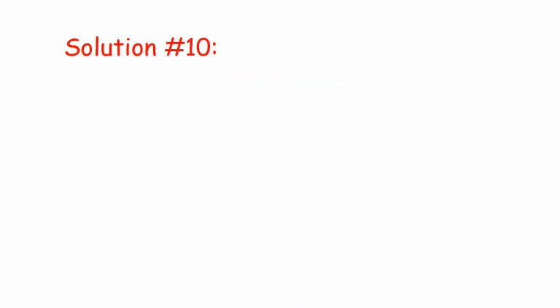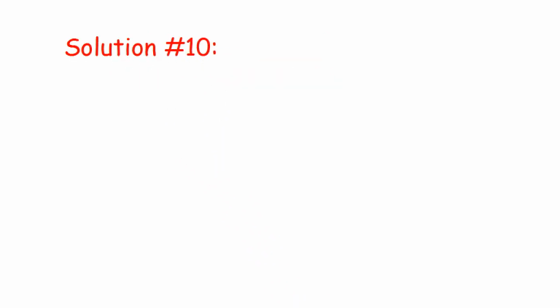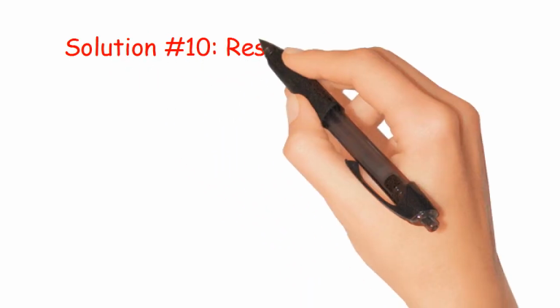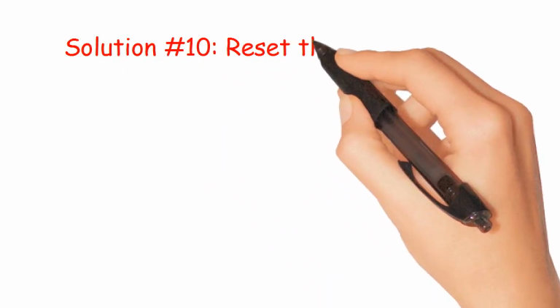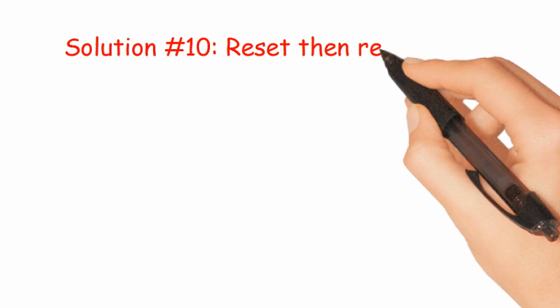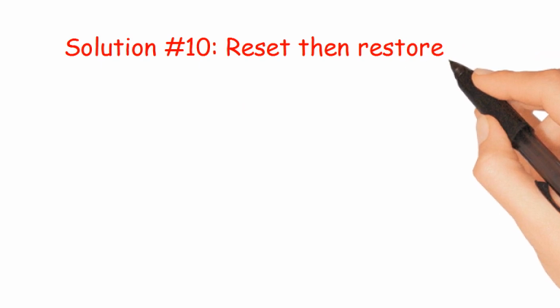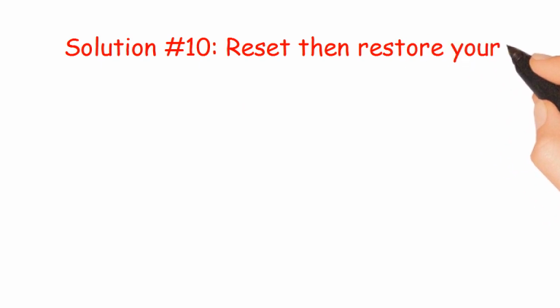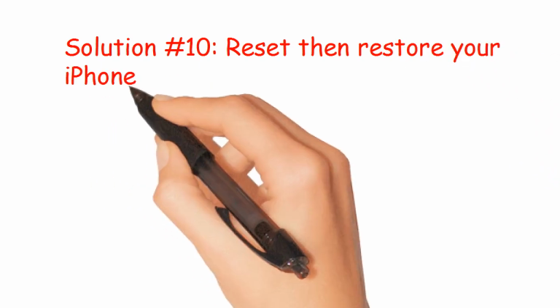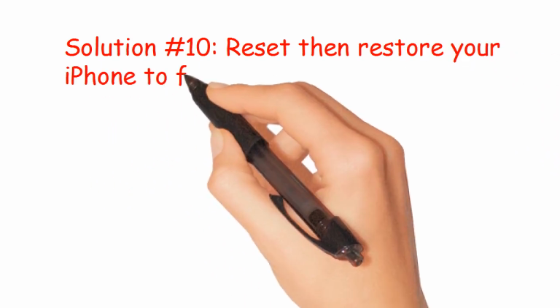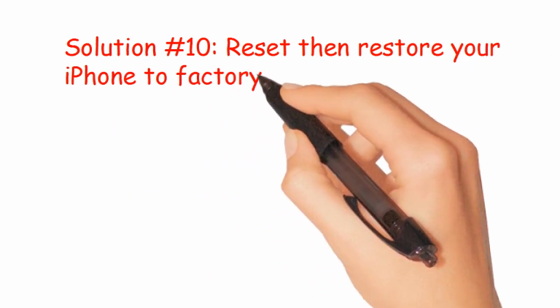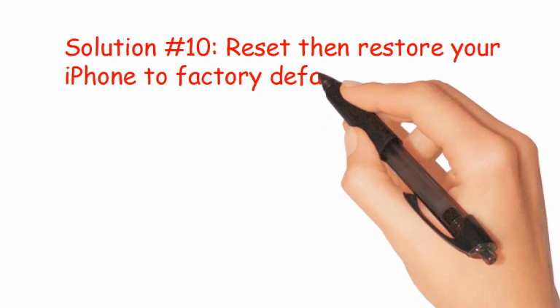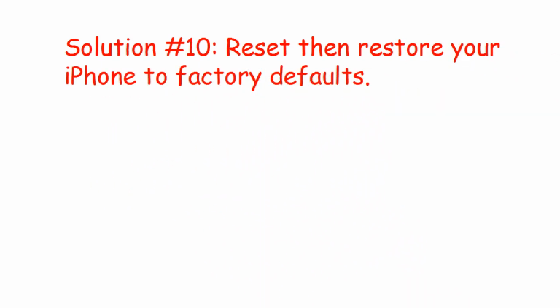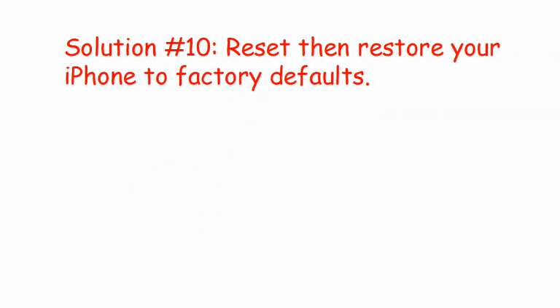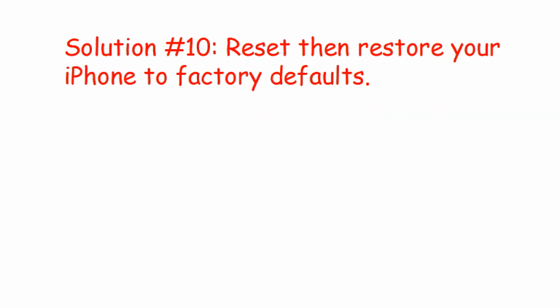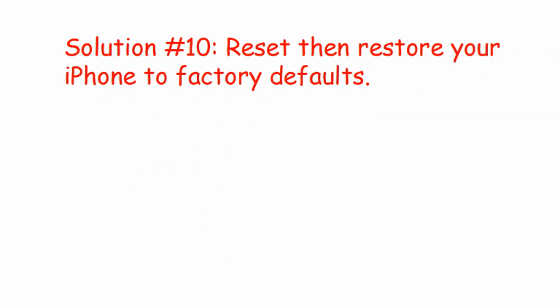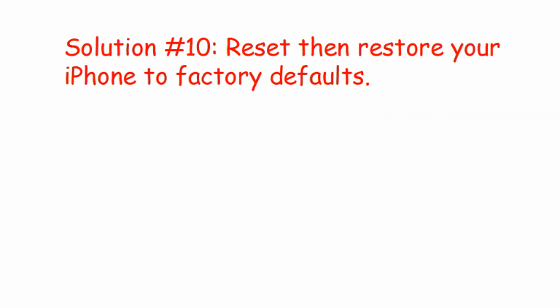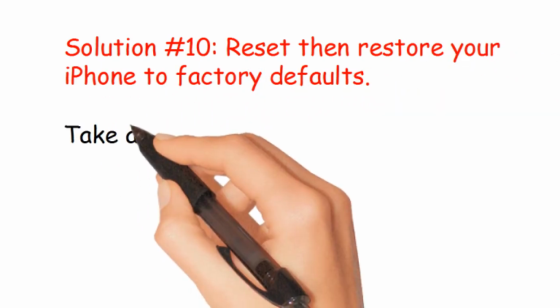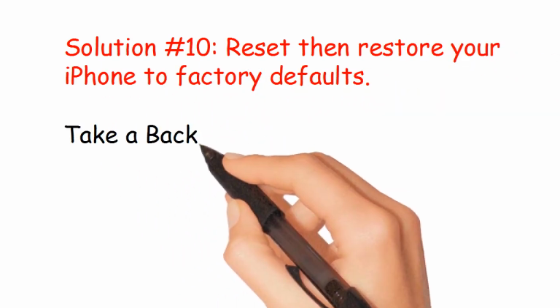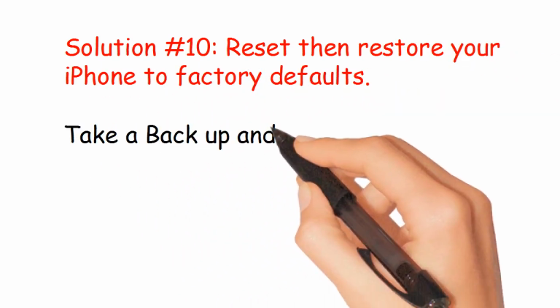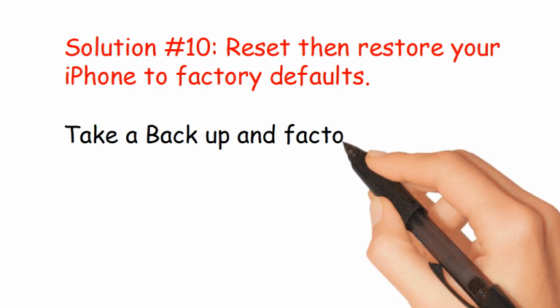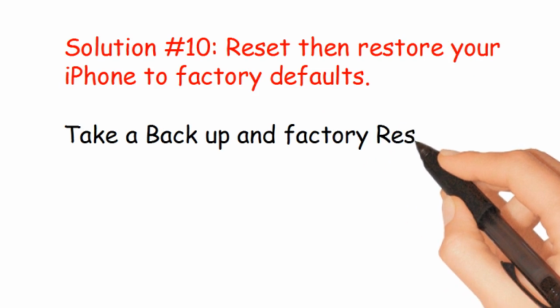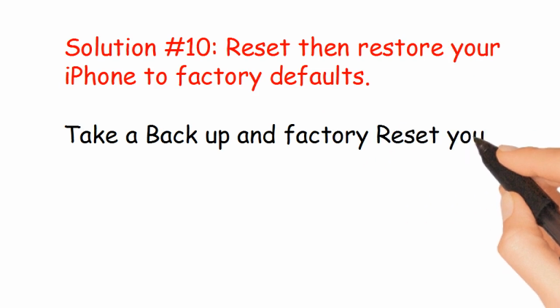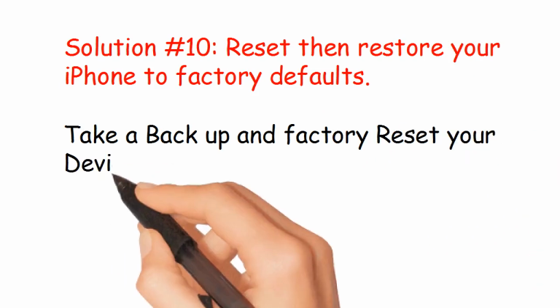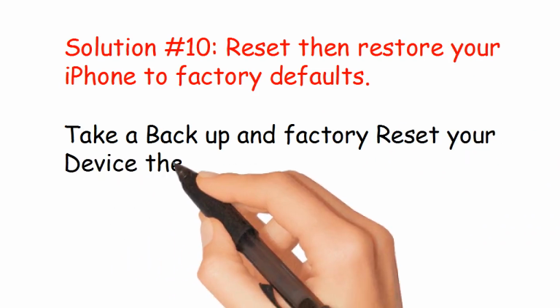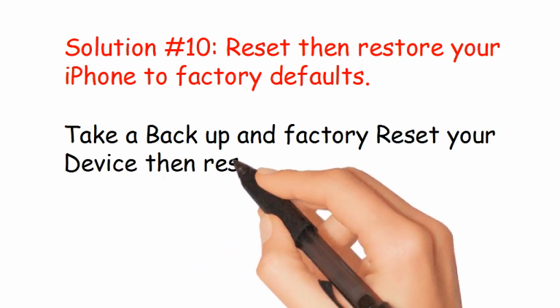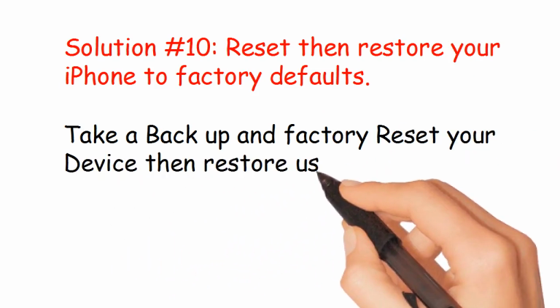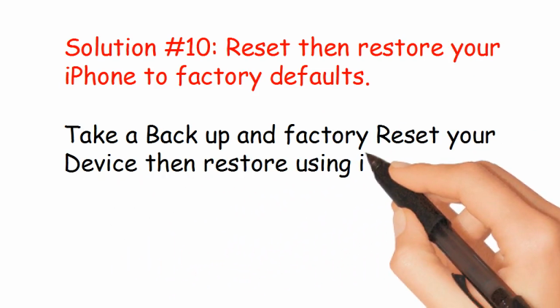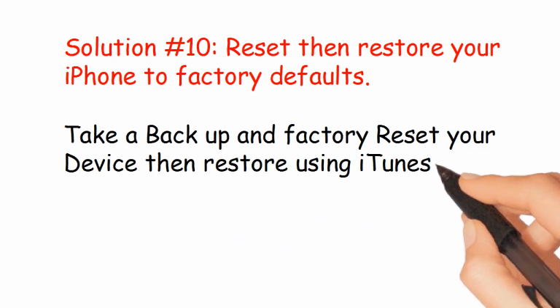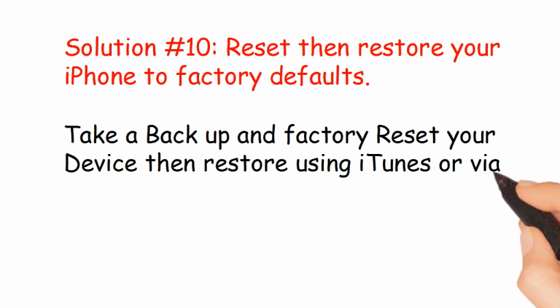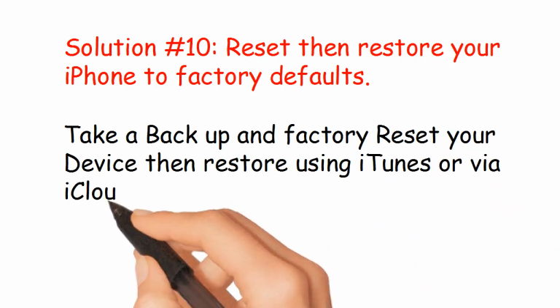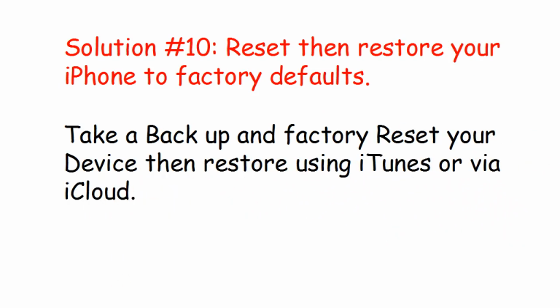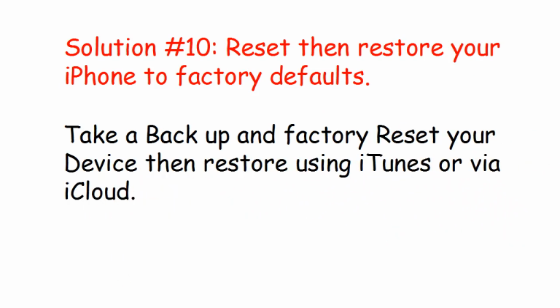Solution number 10: Reset then restore your iPhone to factory defaults. Take a backup and factory reset your device, then restore using iTunes or via iCloud.